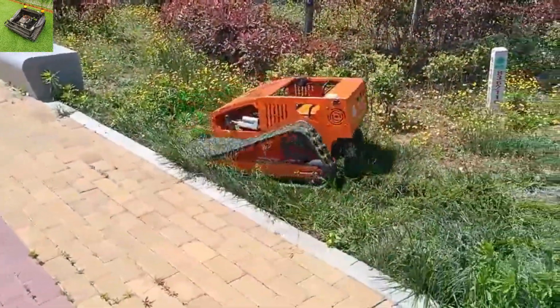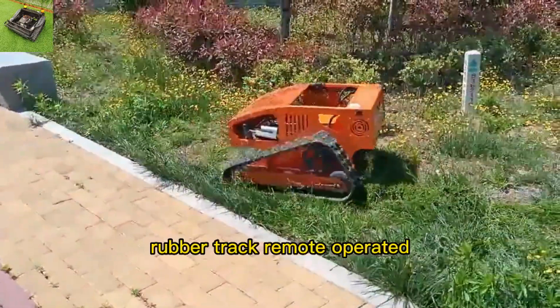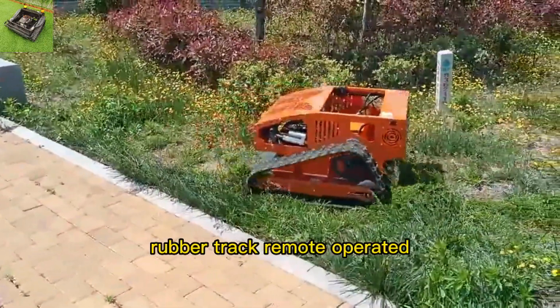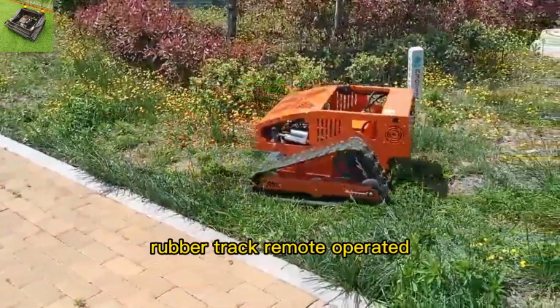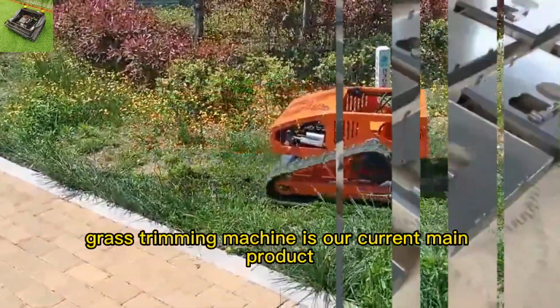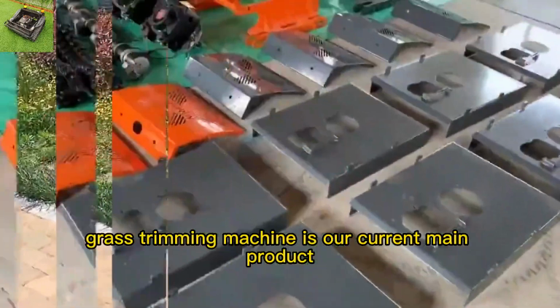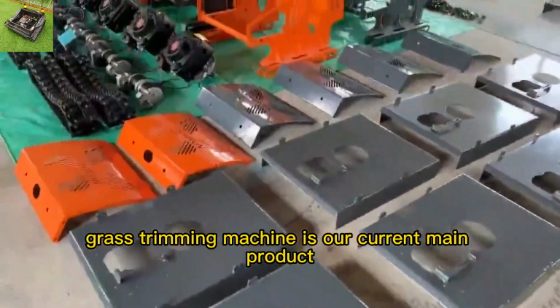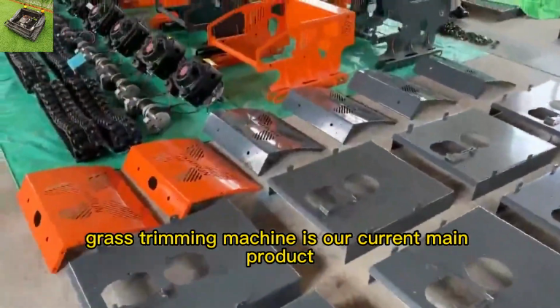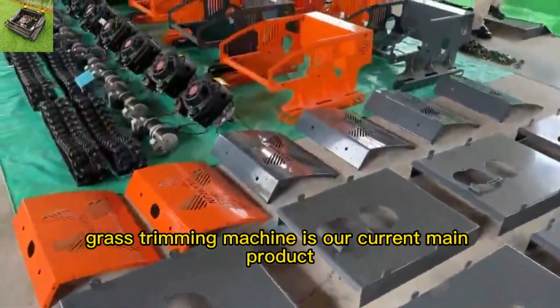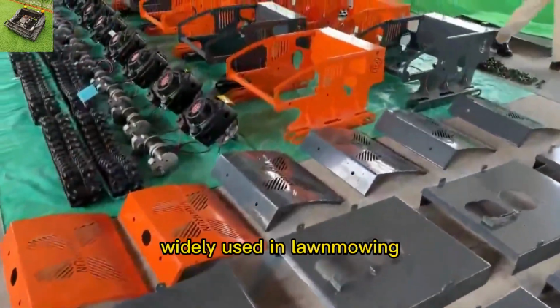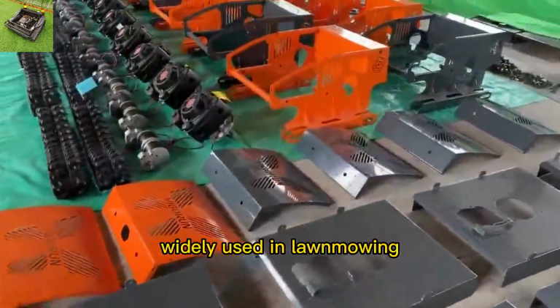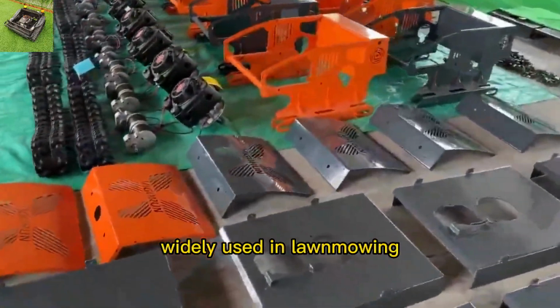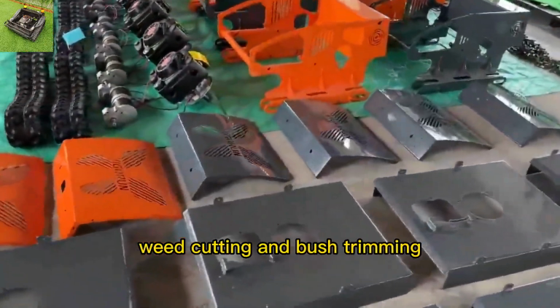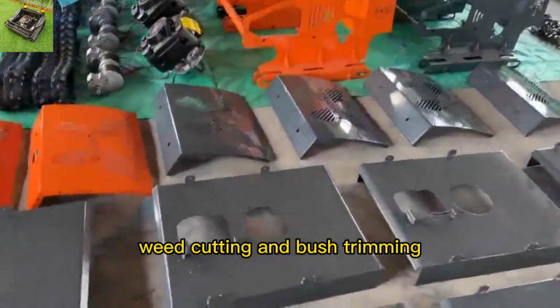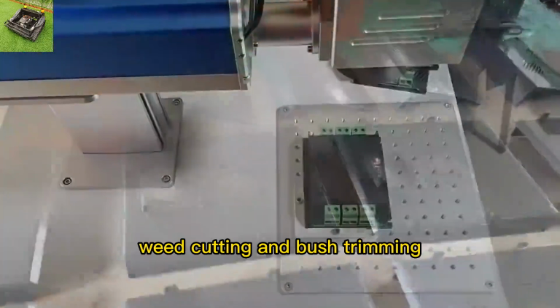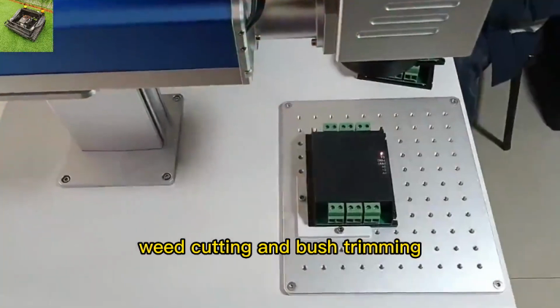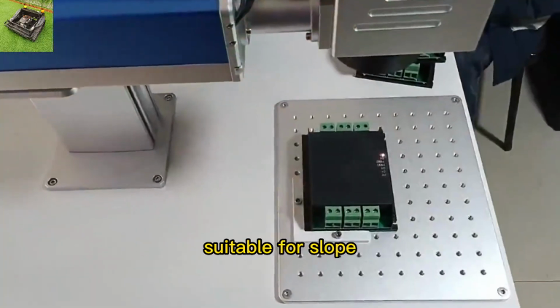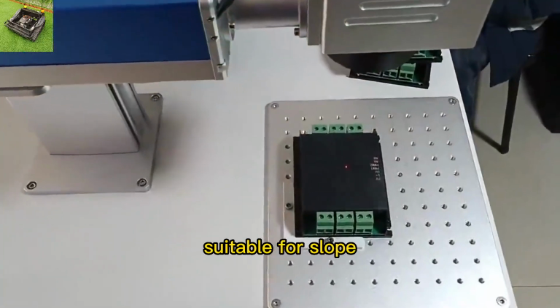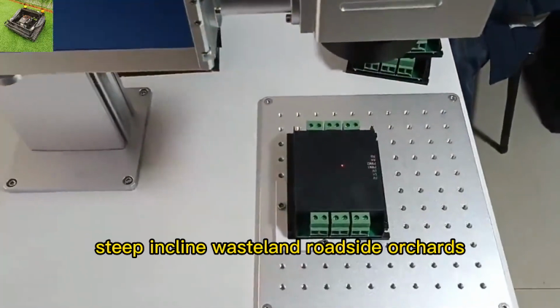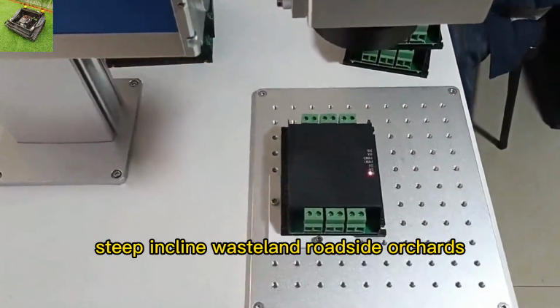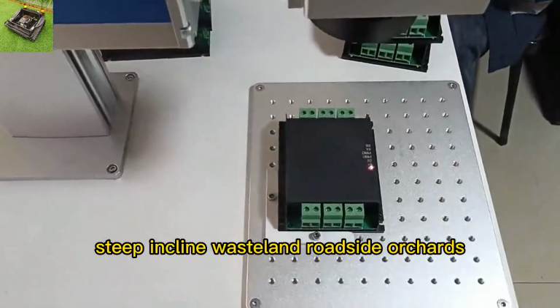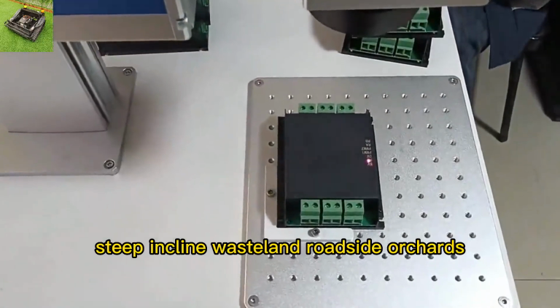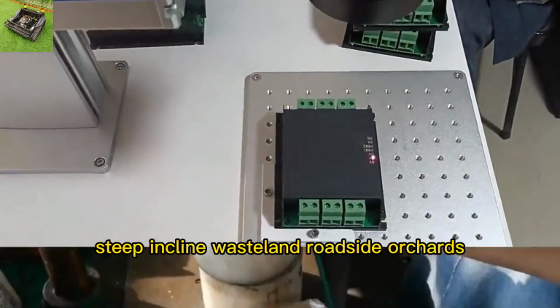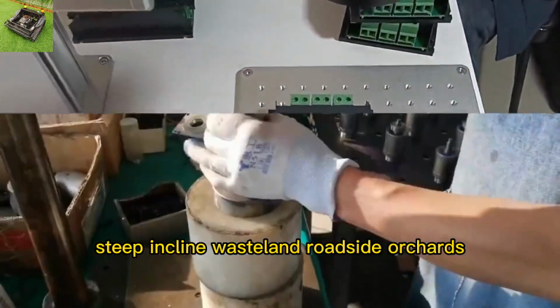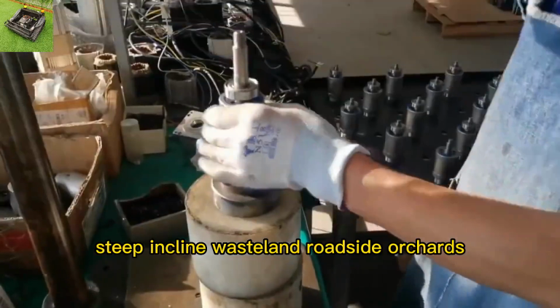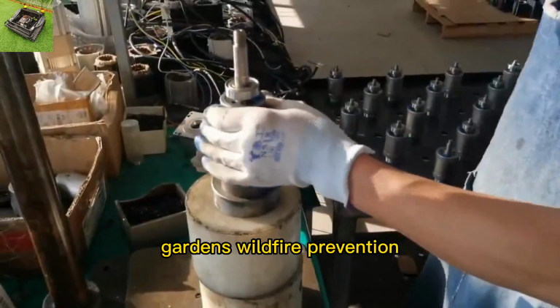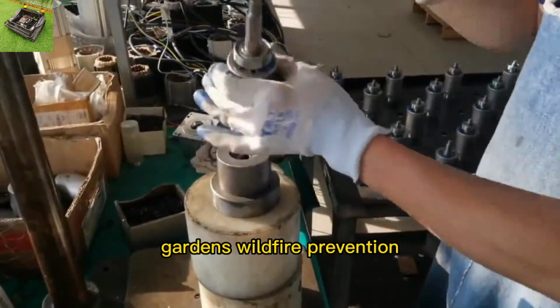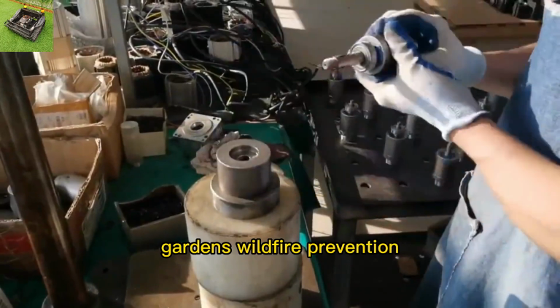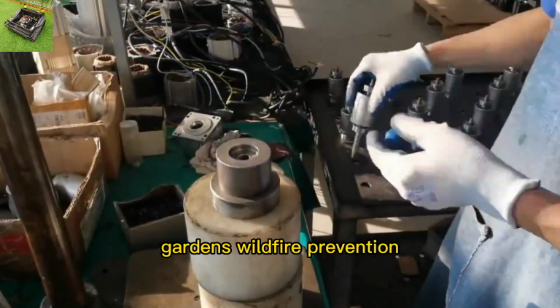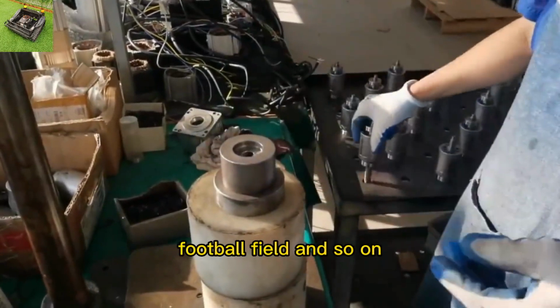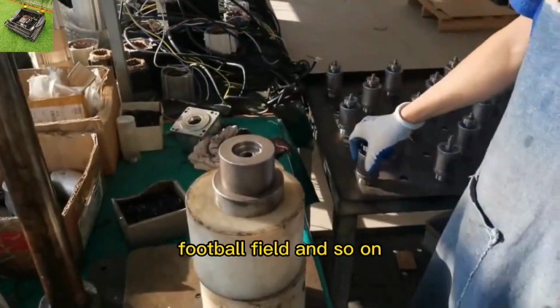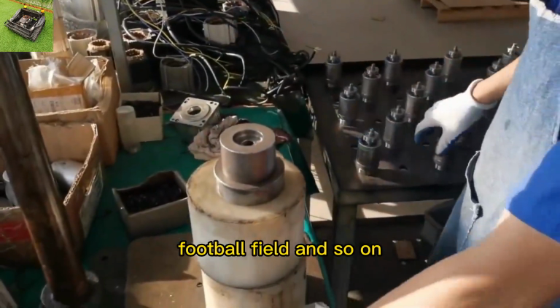The rubber track remote-operated grass trimming machine is our current main product, widely used in lawn mowing, weed cutting, and bush trimming. It is suitable for slopes, steep inclines, wasteland, roadside, orchards, gardens, wildfire prevention, football fields, and more.